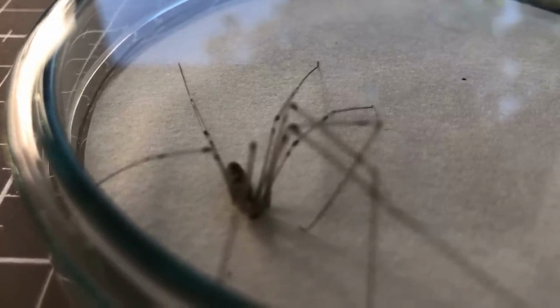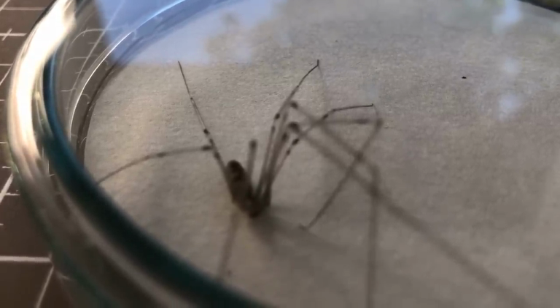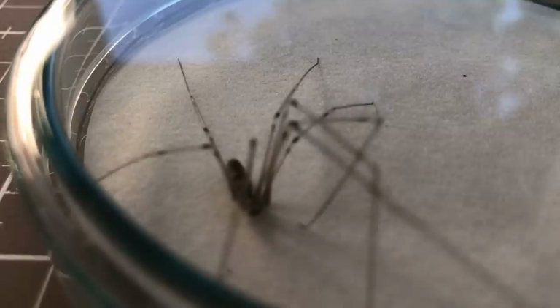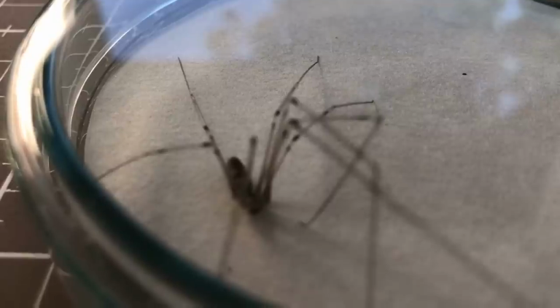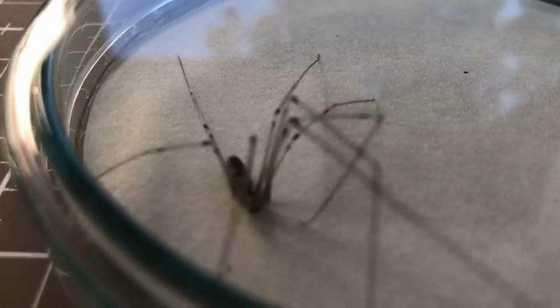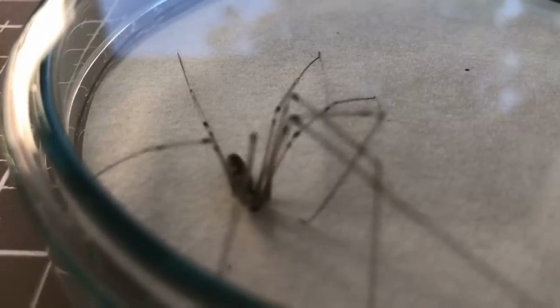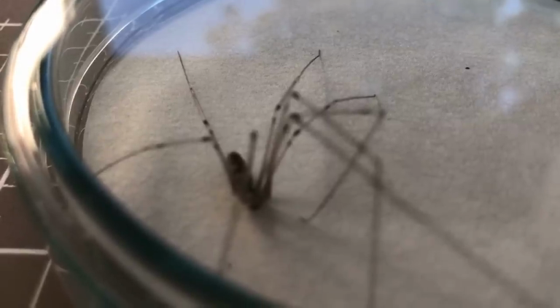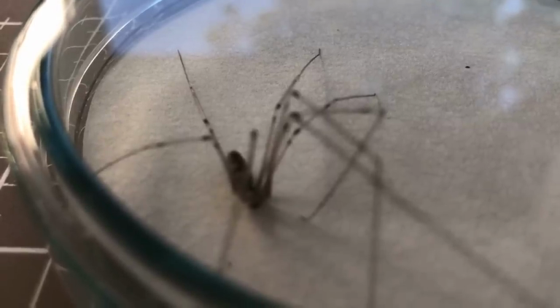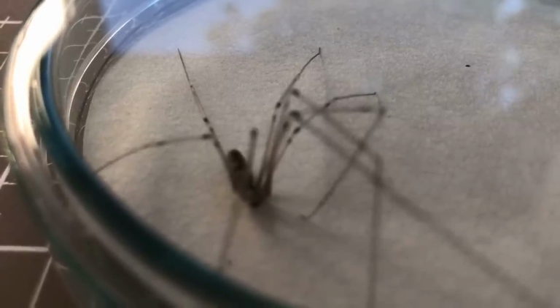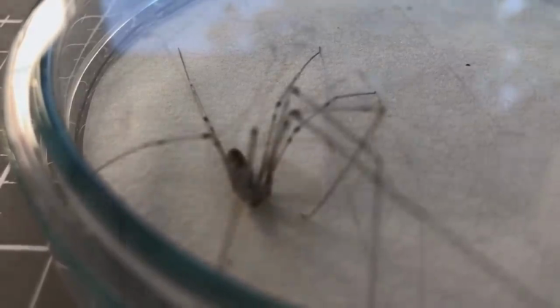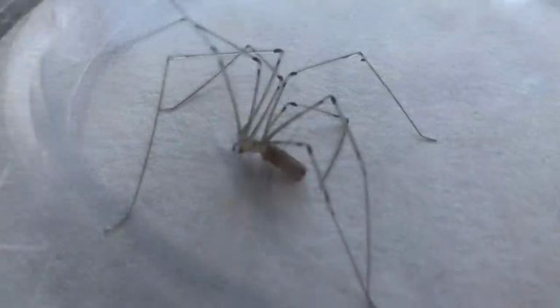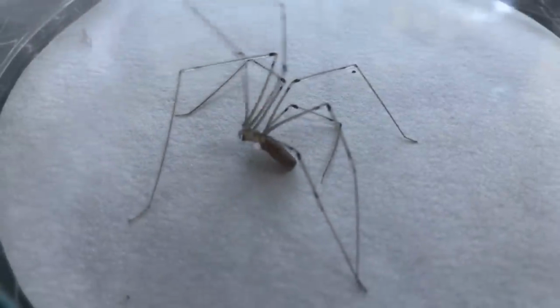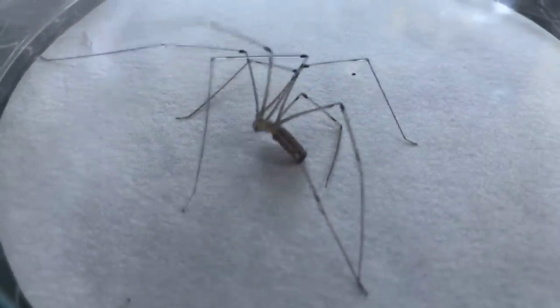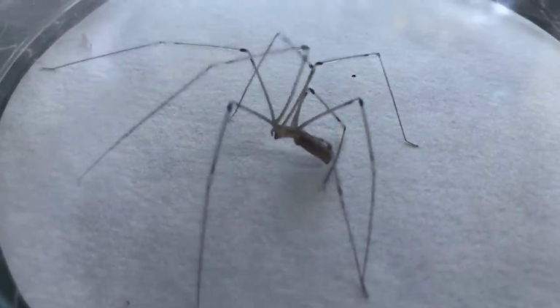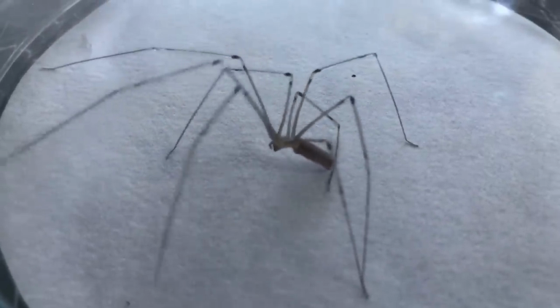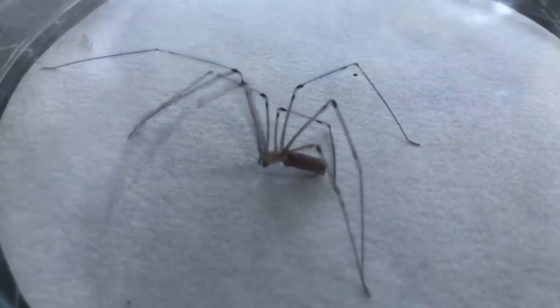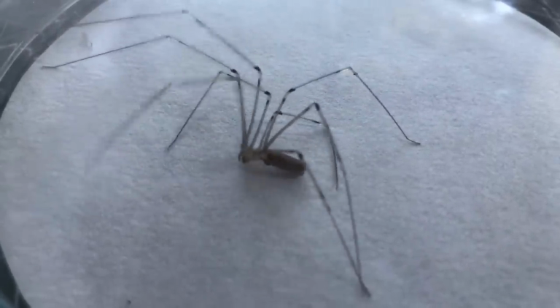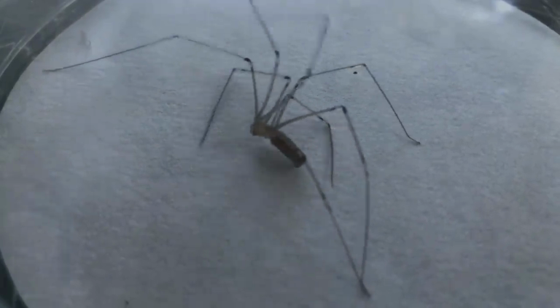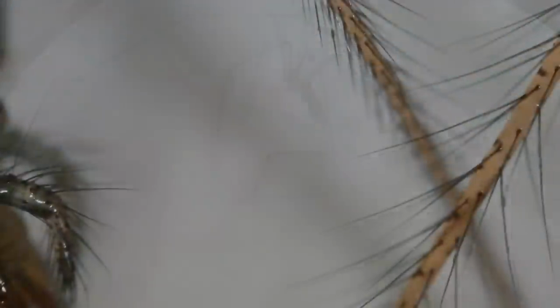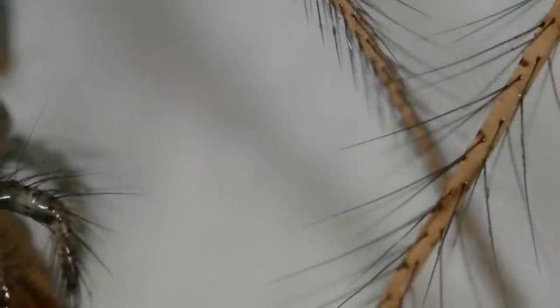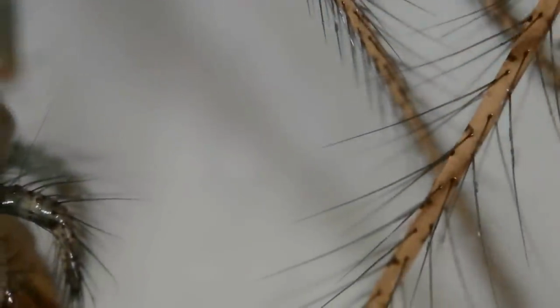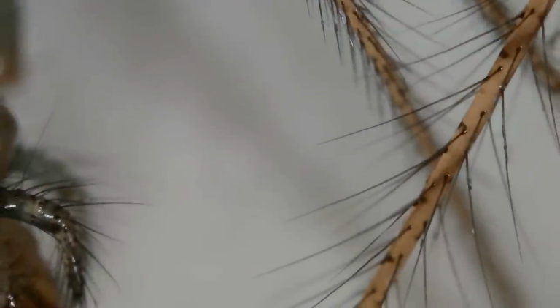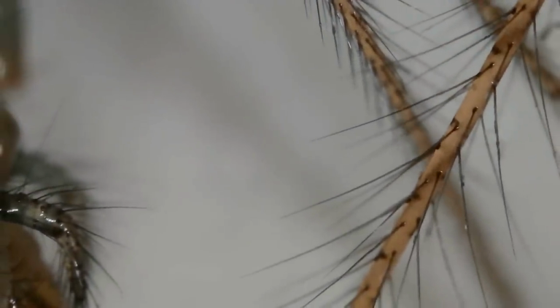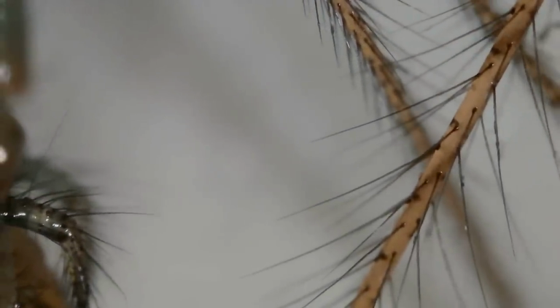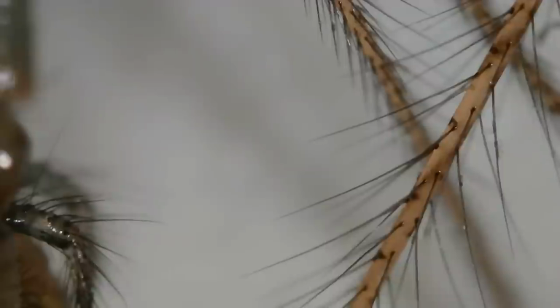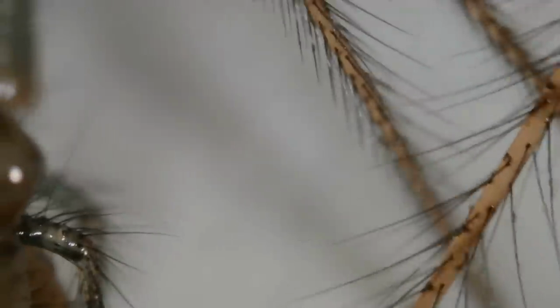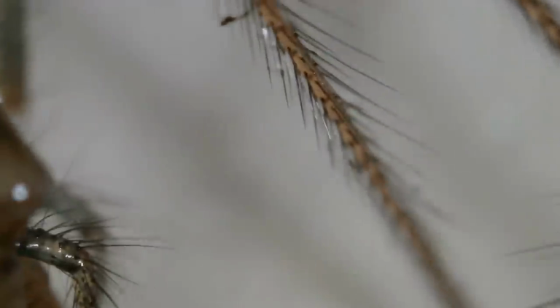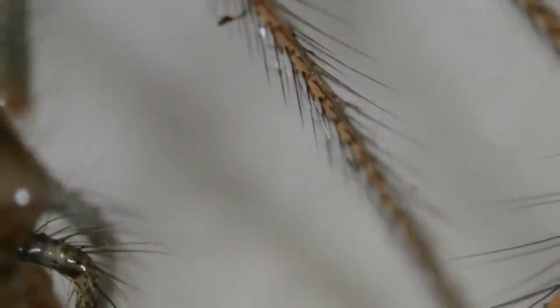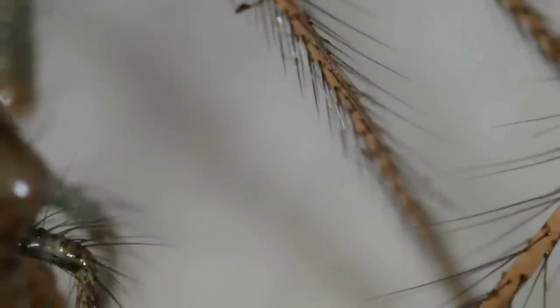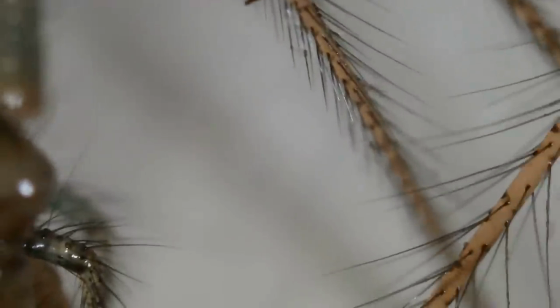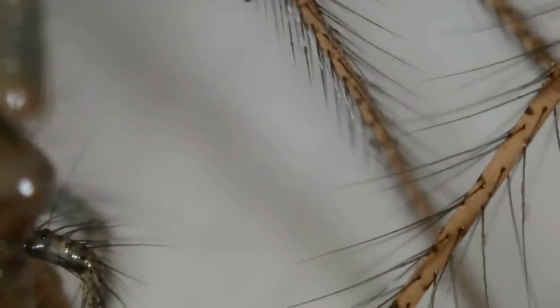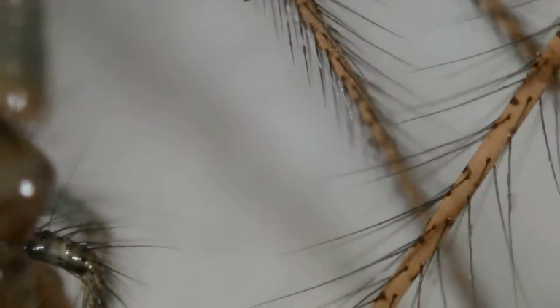An apiglione was placed in the petri dish and sealed with a lid. Apigliones are actually not insects, but they are not spiders either — they just belong to the arachnids. The following footage of the apiglione was taken with my homemade microscope. The link is in the description.